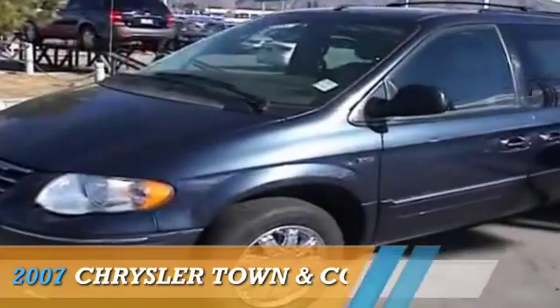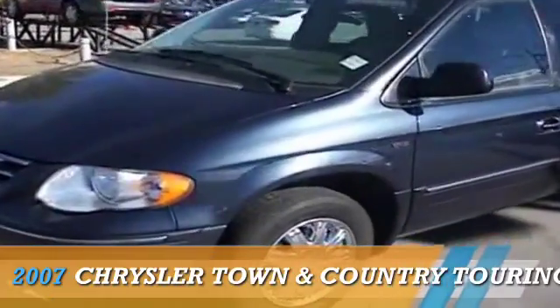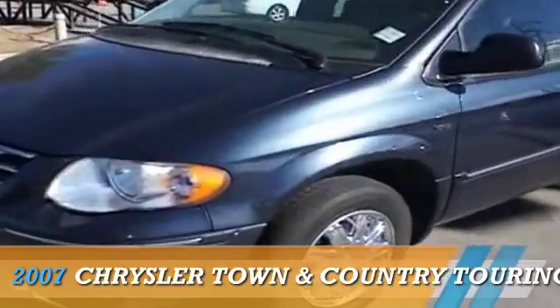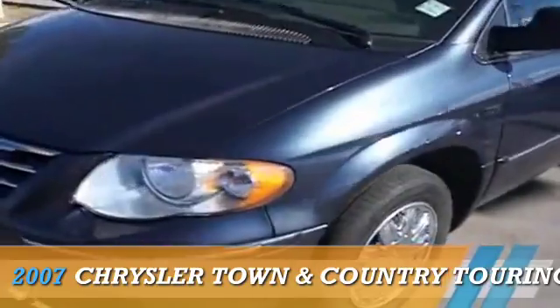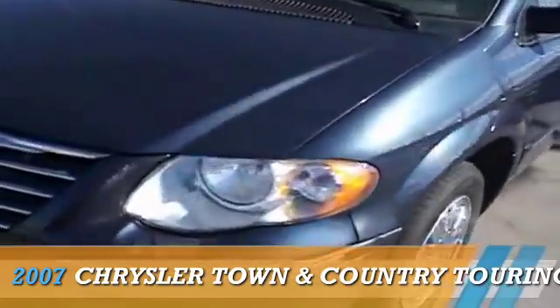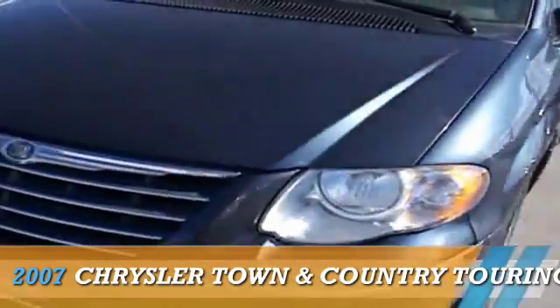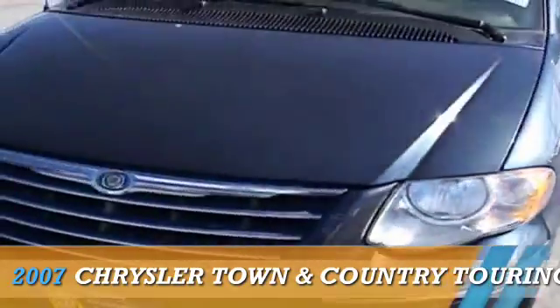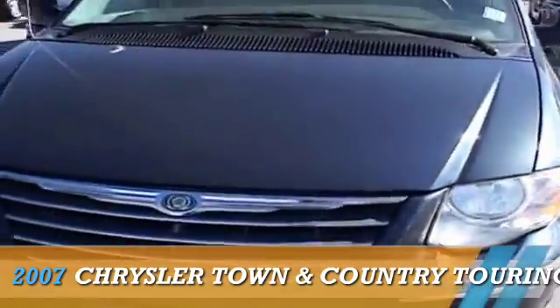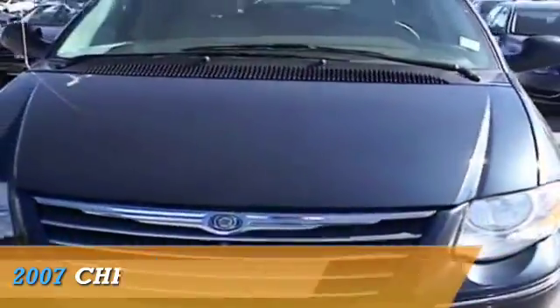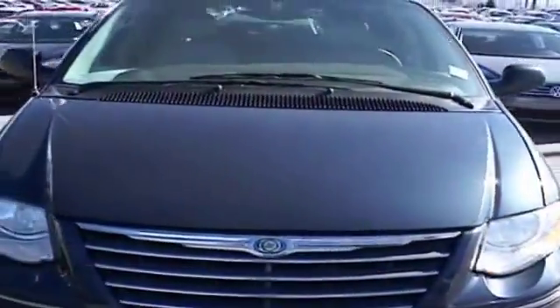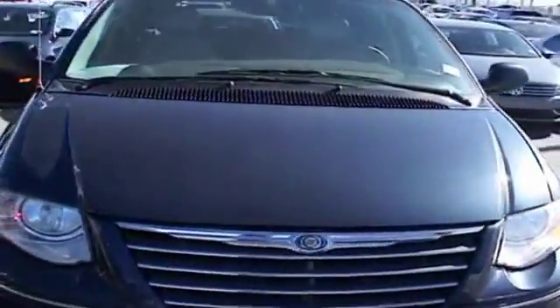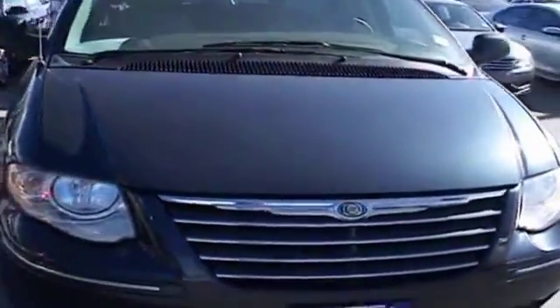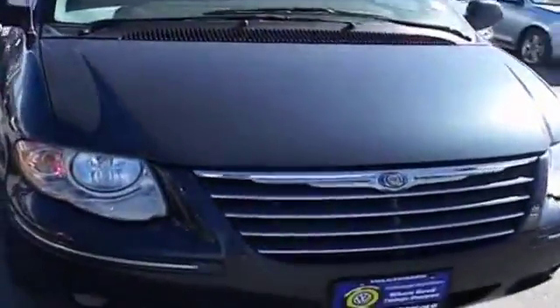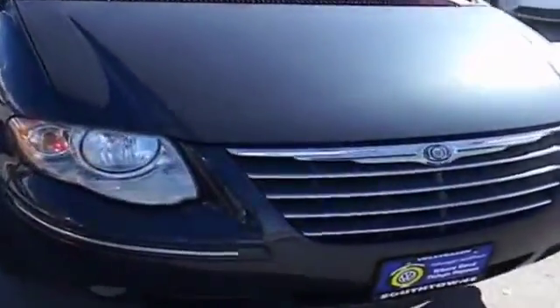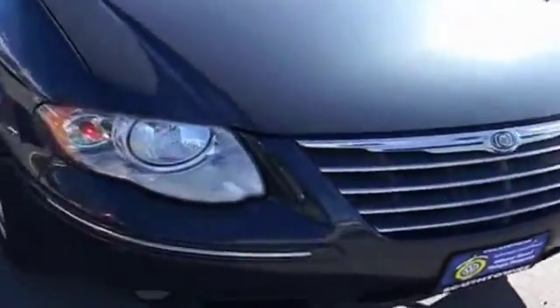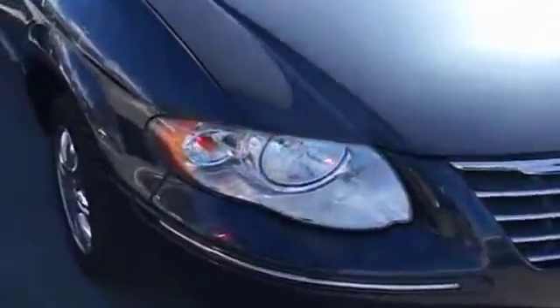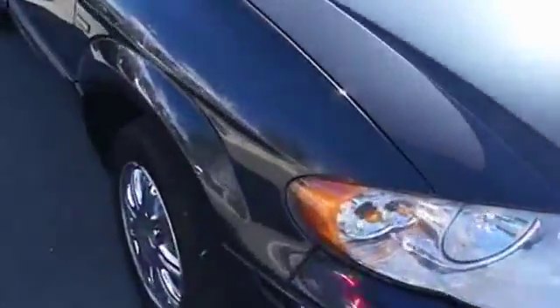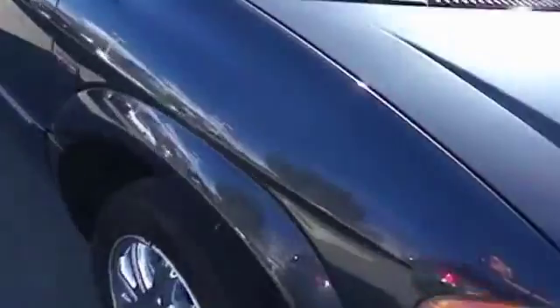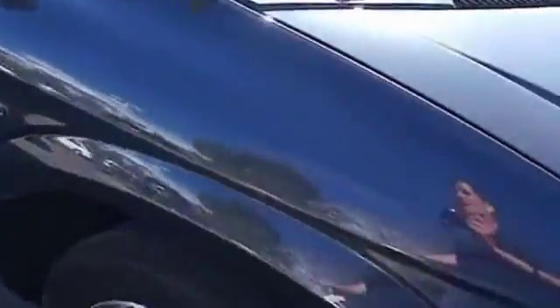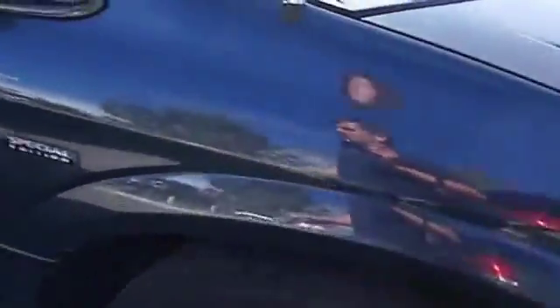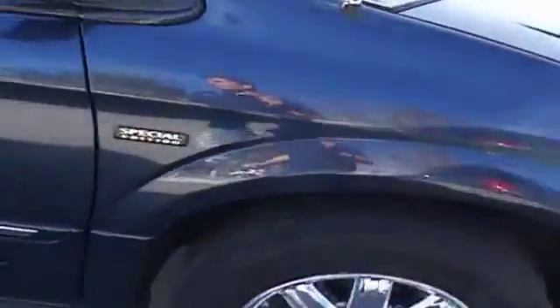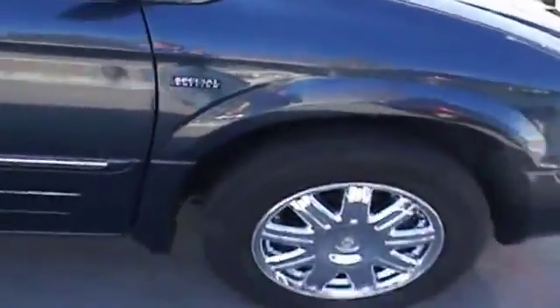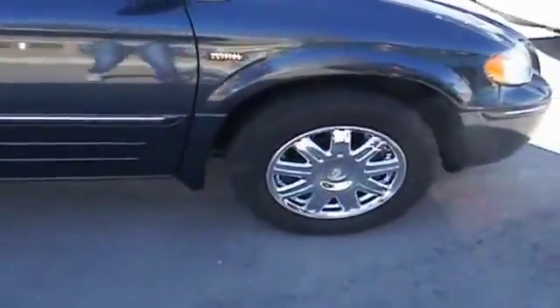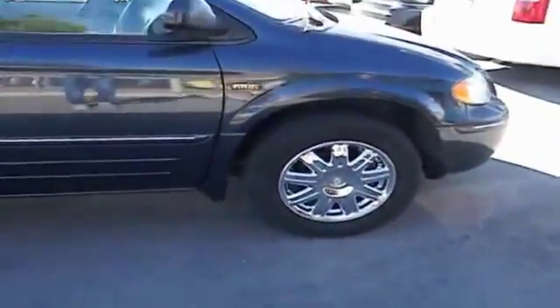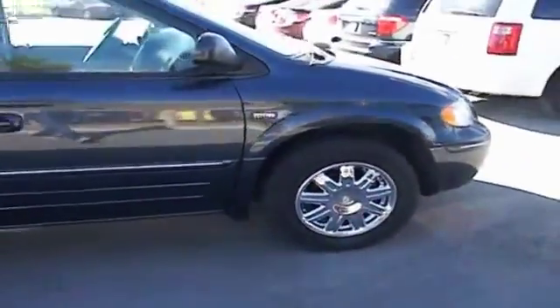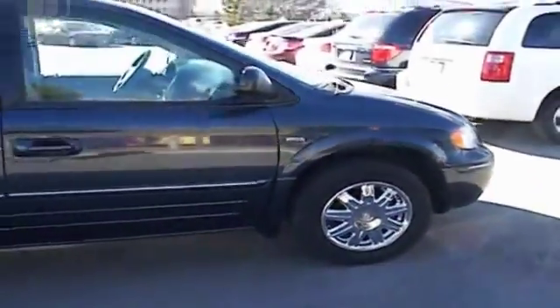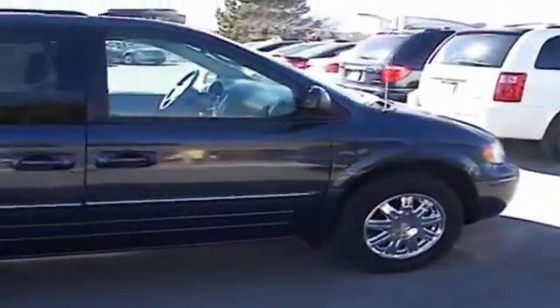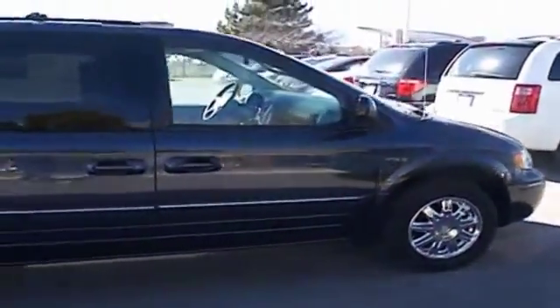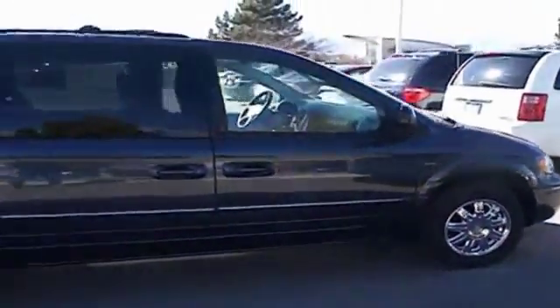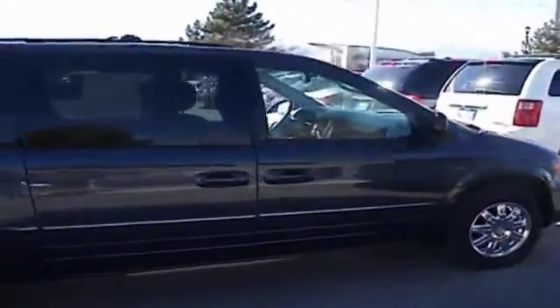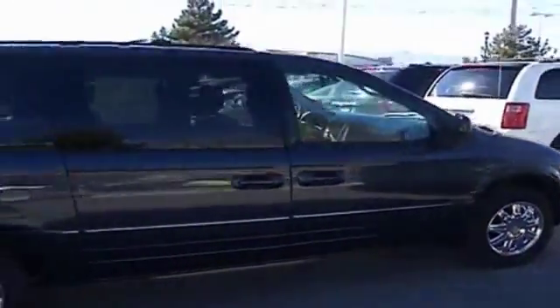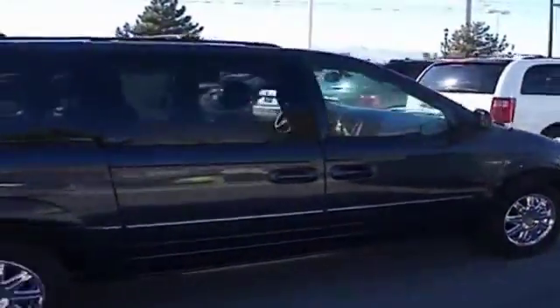Presenting the 2007 Chrysler Town & Country, powered by front wheel drive, a 3.8 liter six cylinder engine, and an automatic transmission.